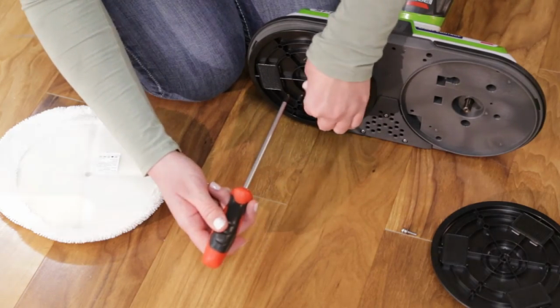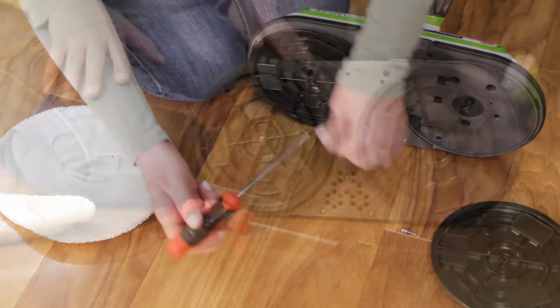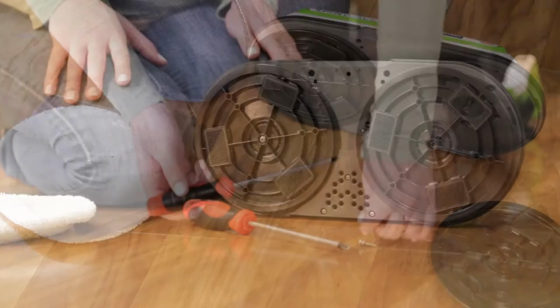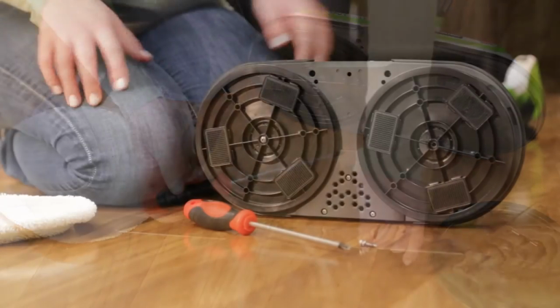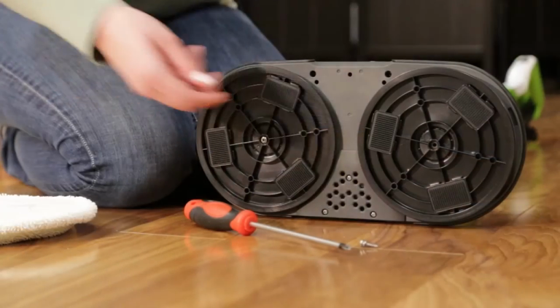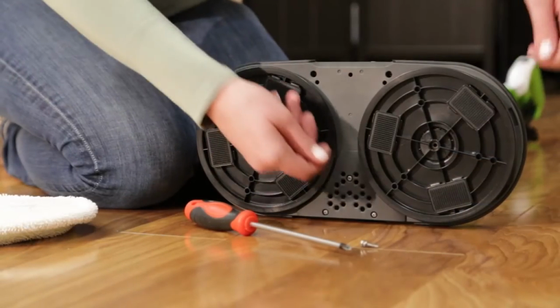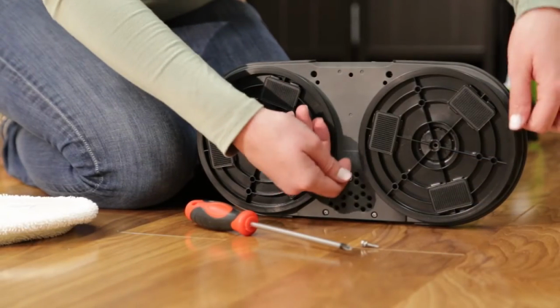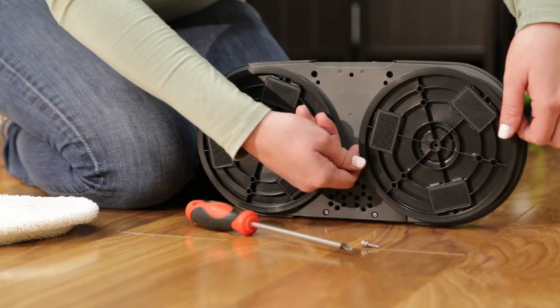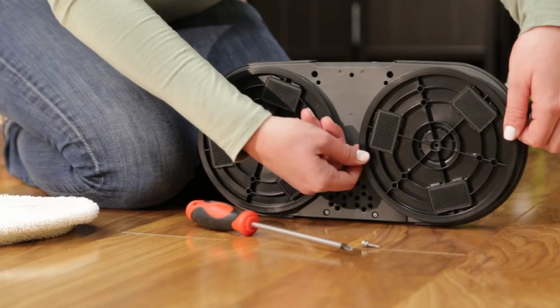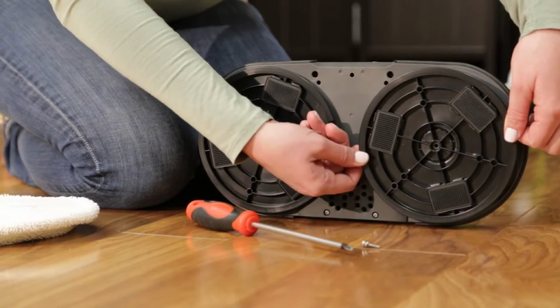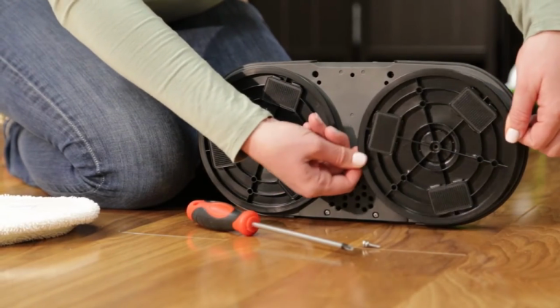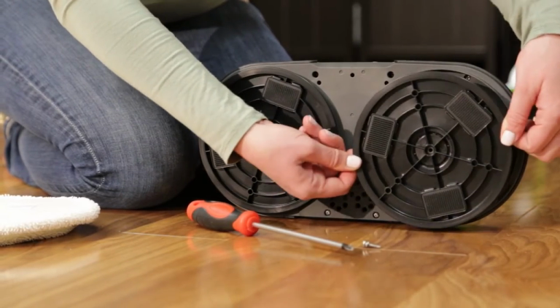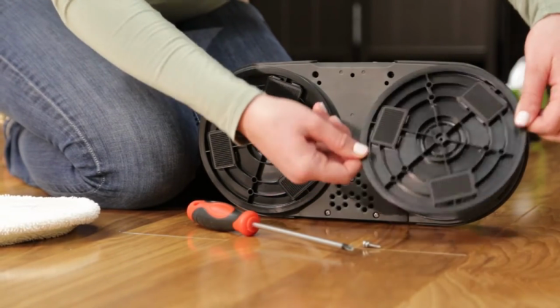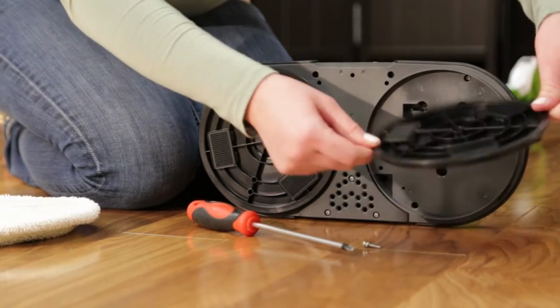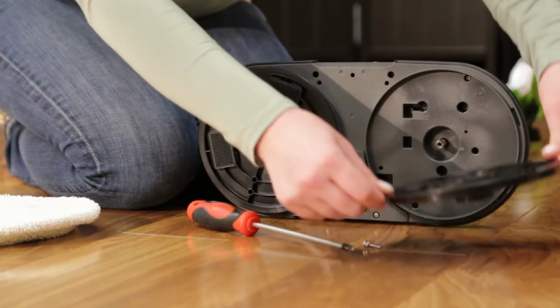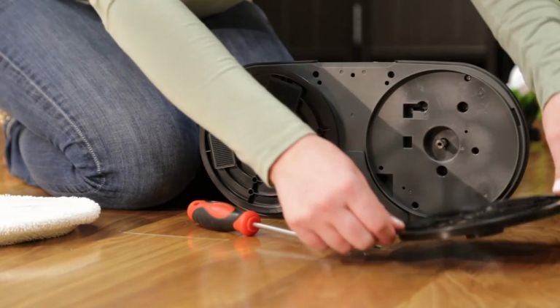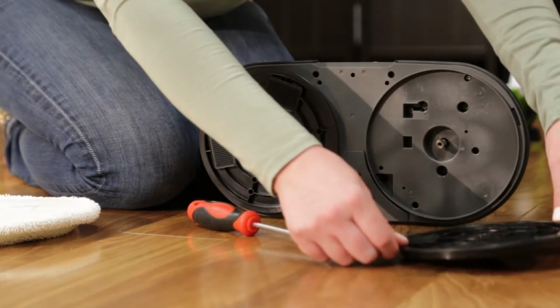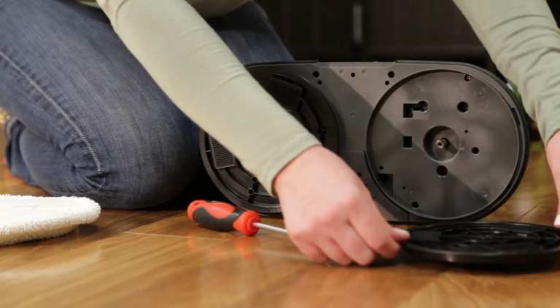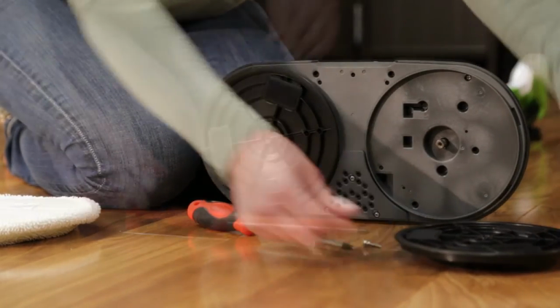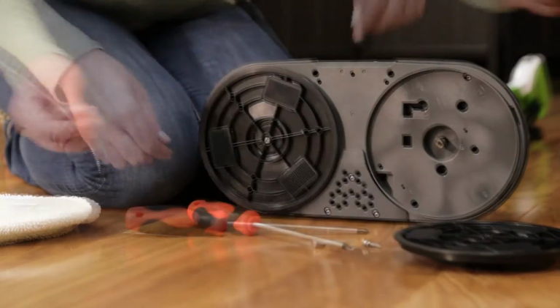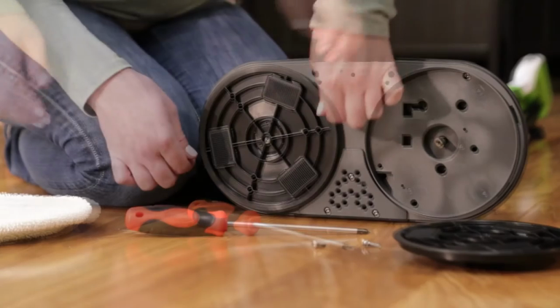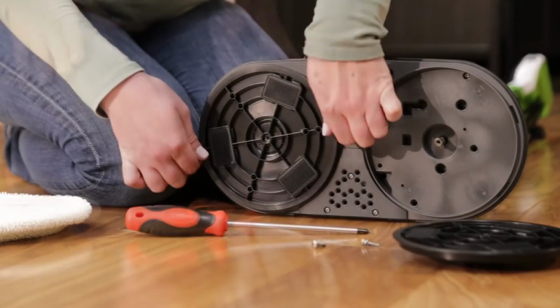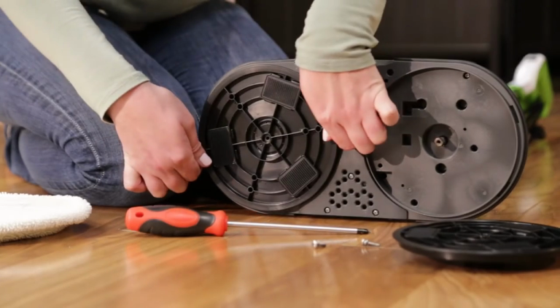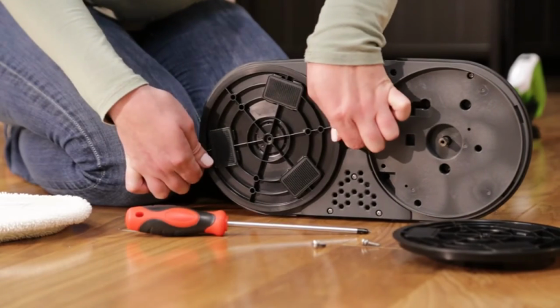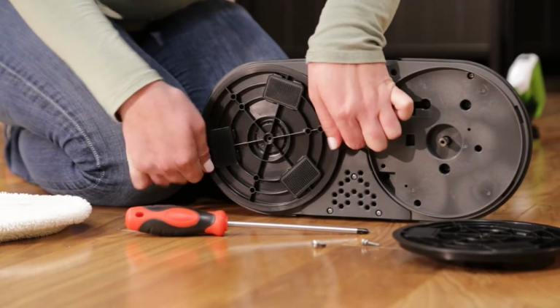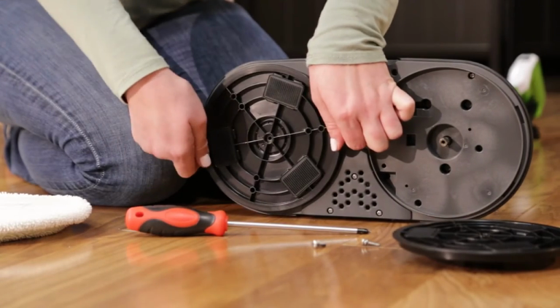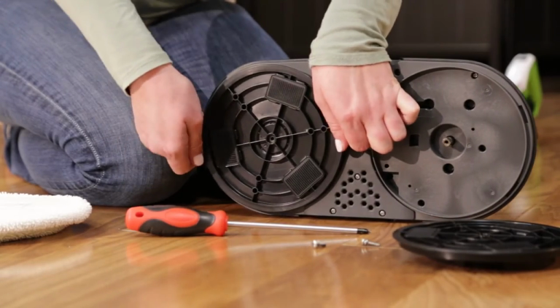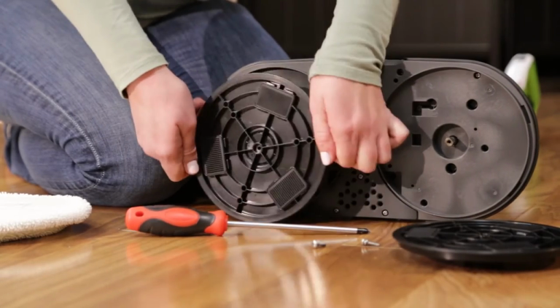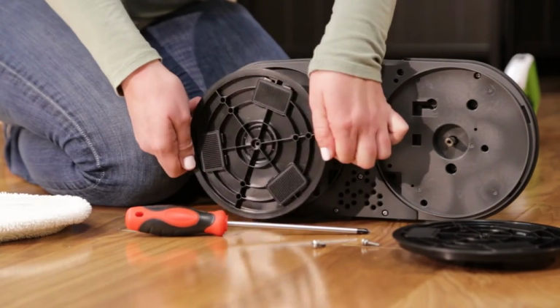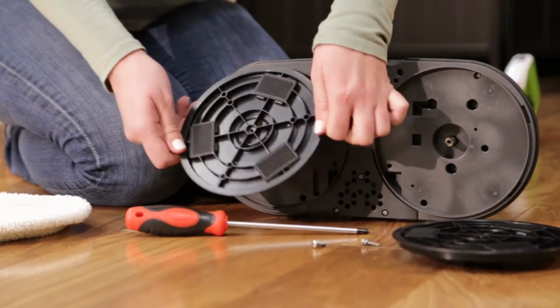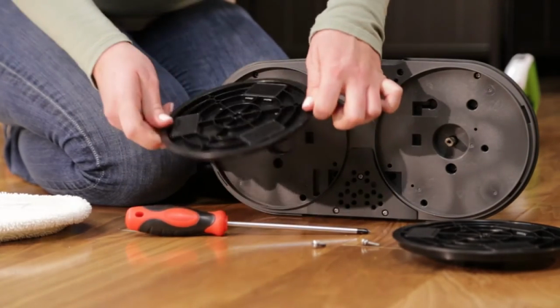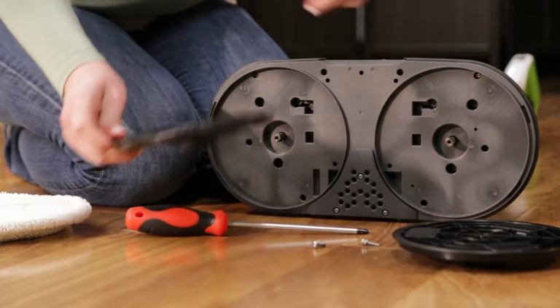Even though the disks fit snug, they are made to be removed. To remove the disks, pry them off from both sides pulling straight off the foot of the machine.